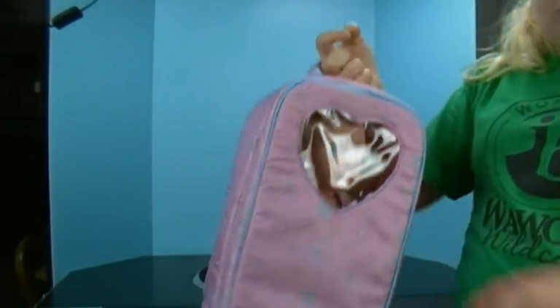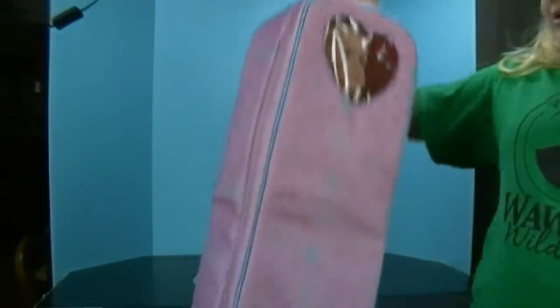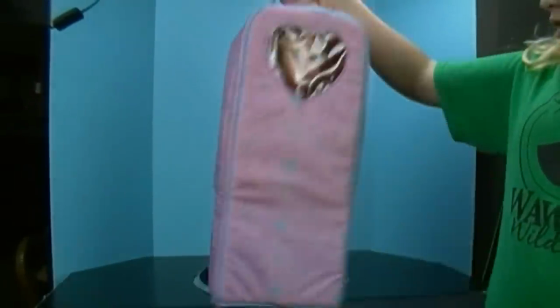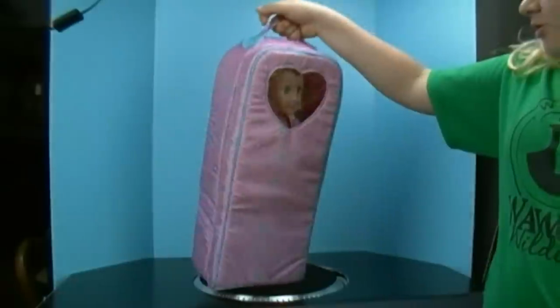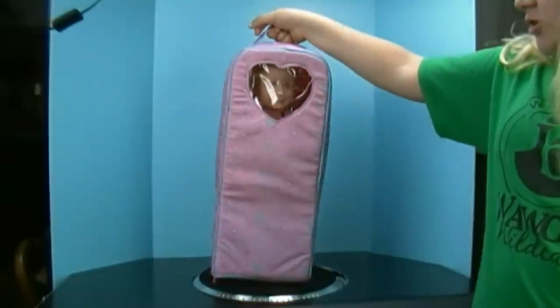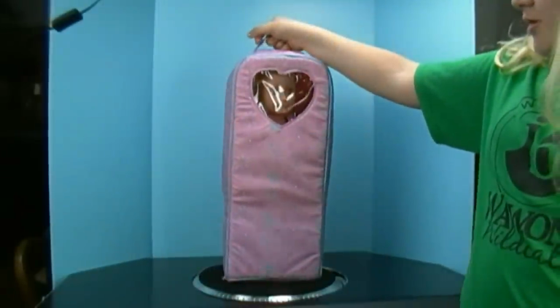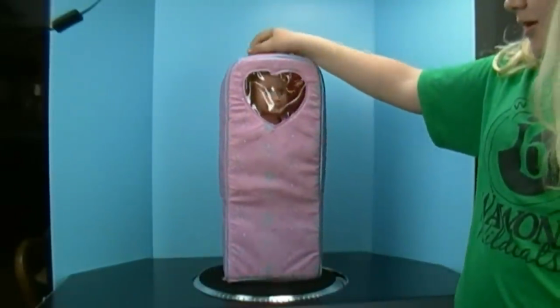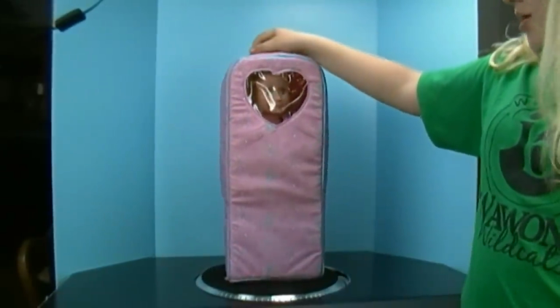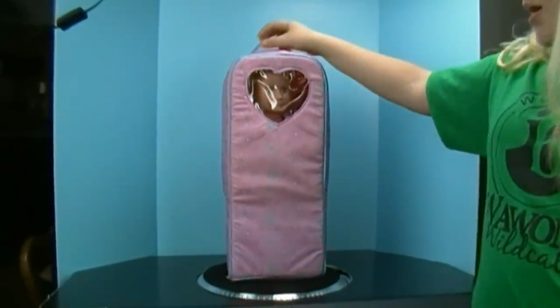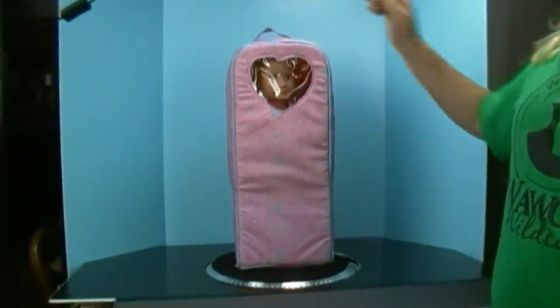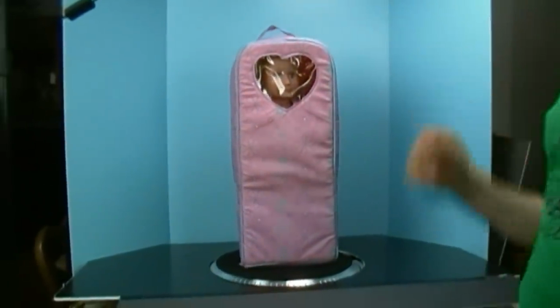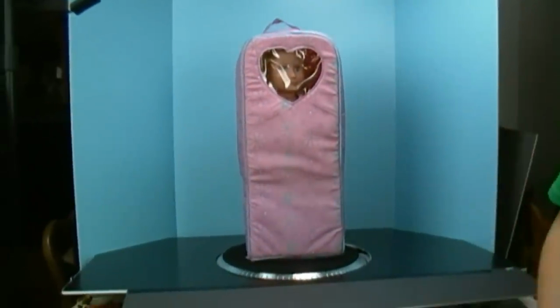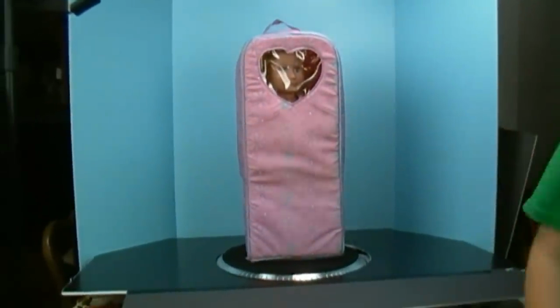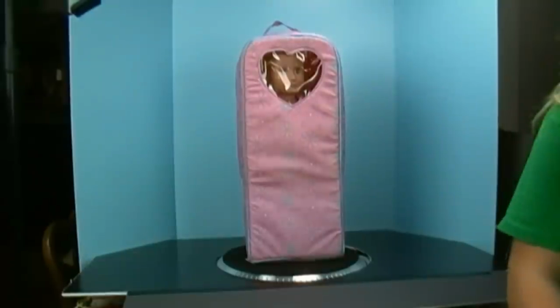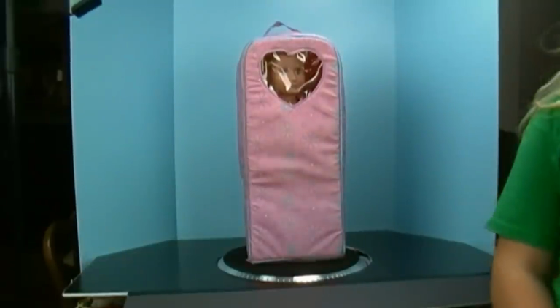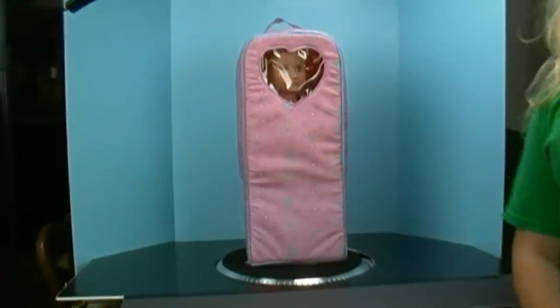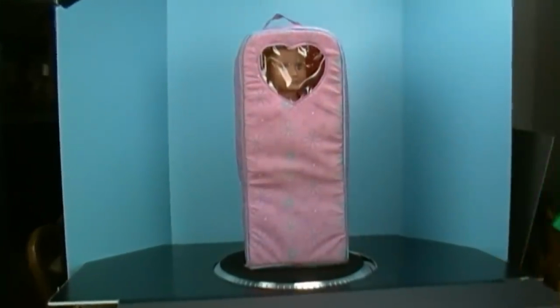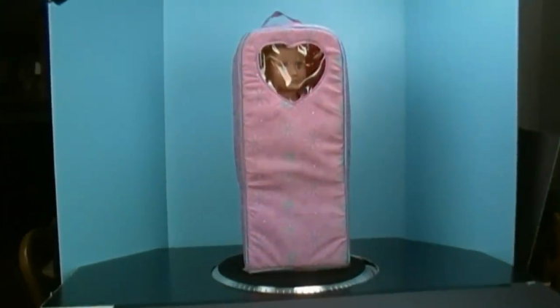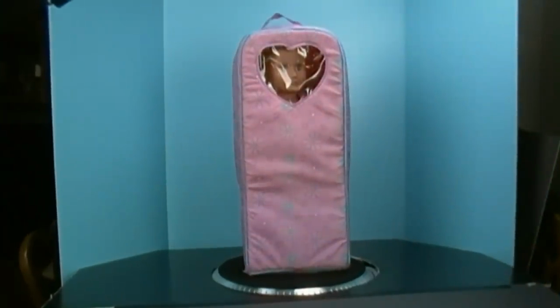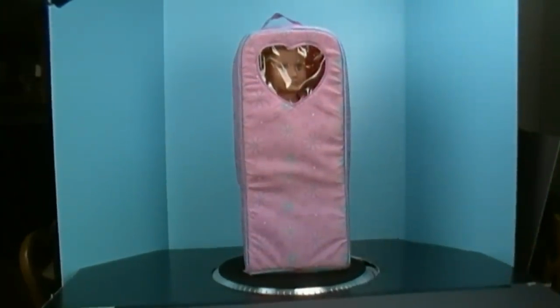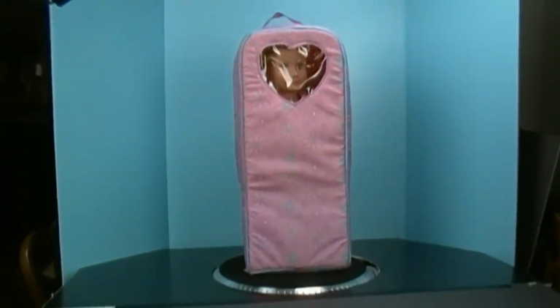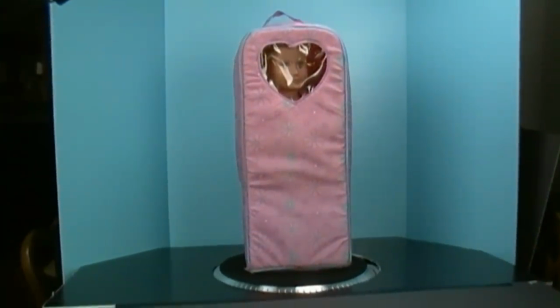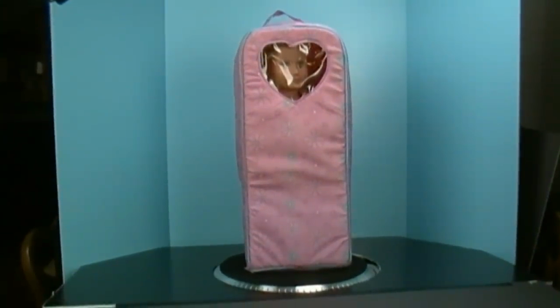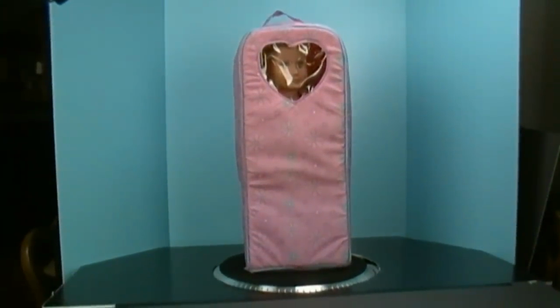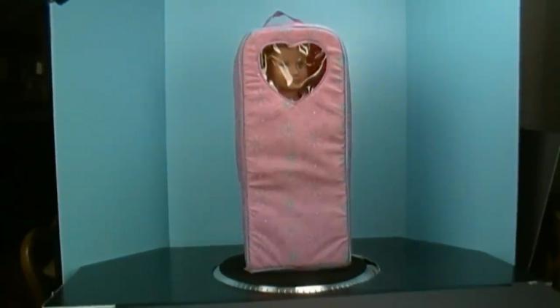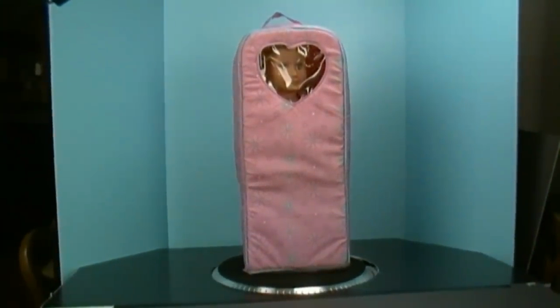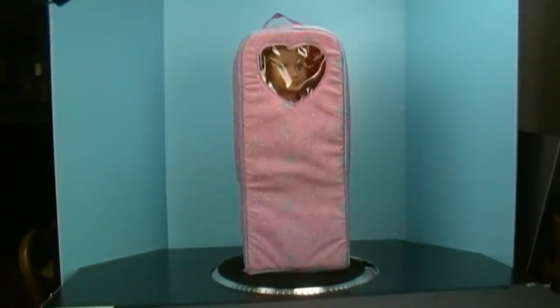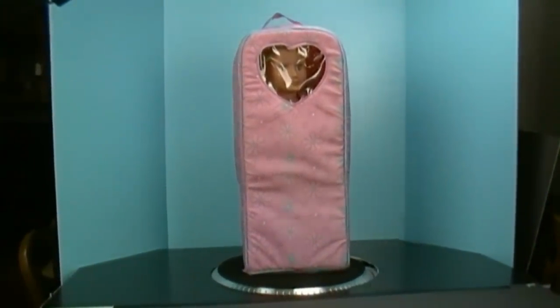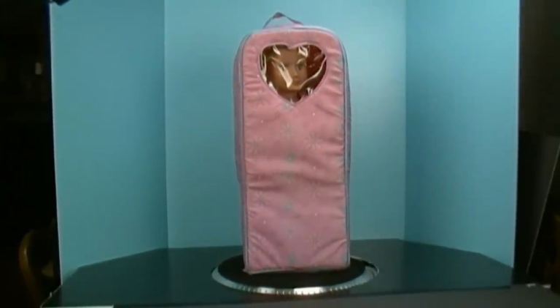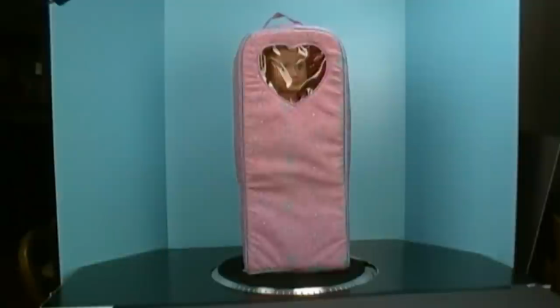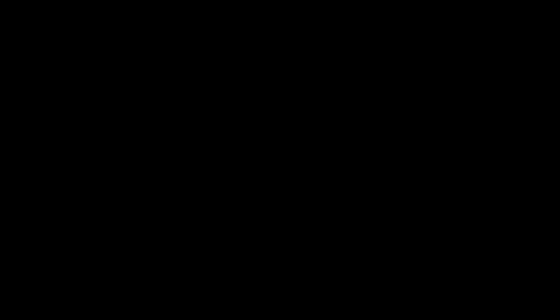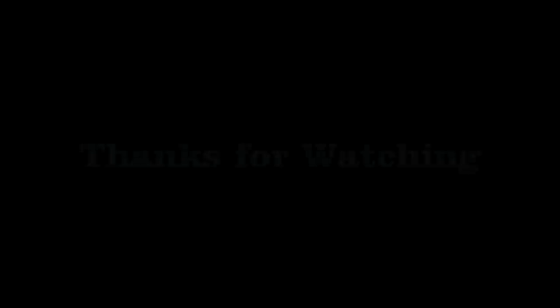So that's the R-Generation doll carrier. Thank you for watching my video. And watch our other videos. Bye.